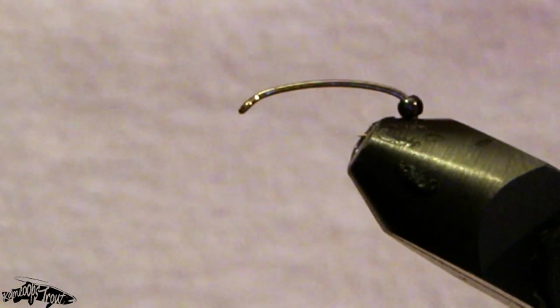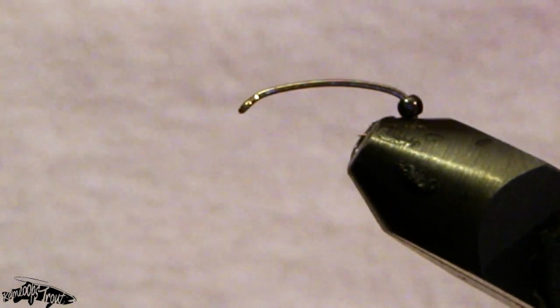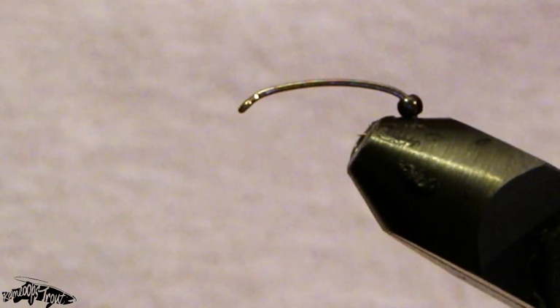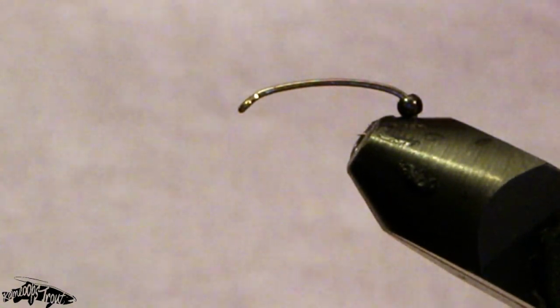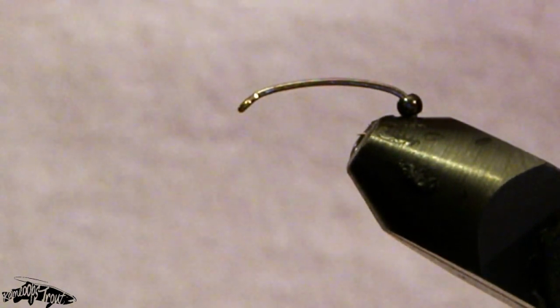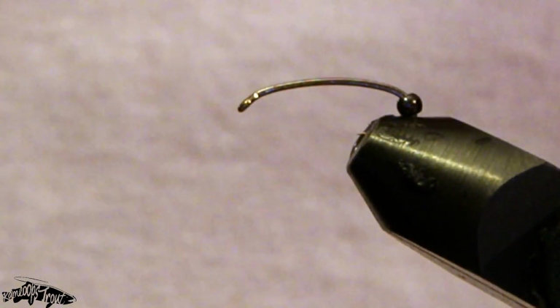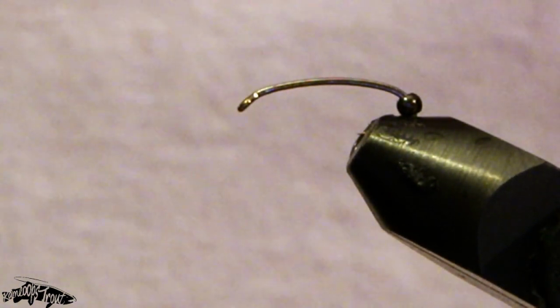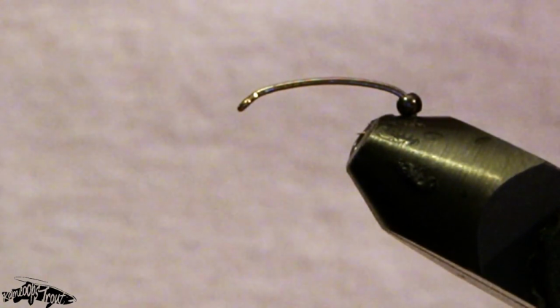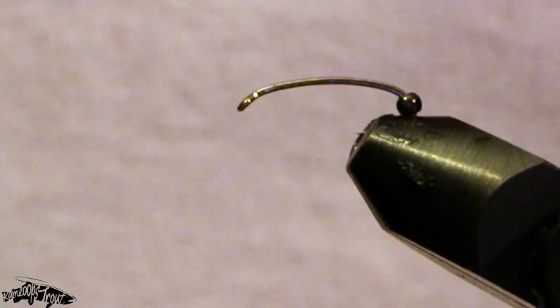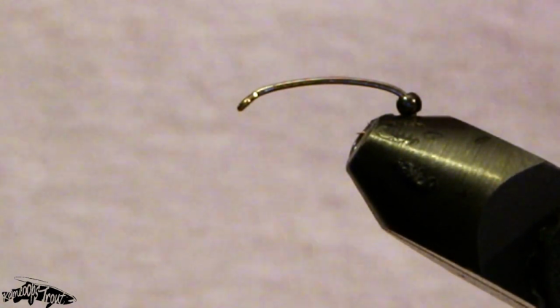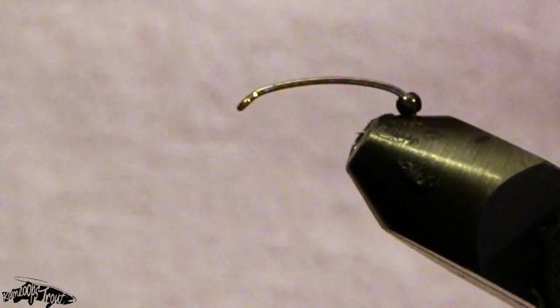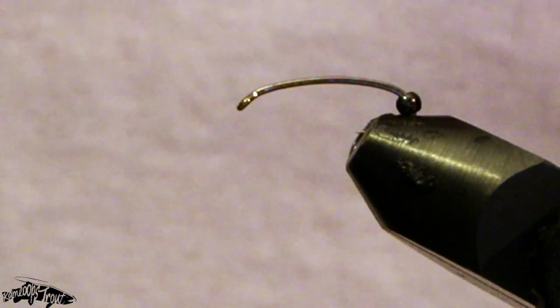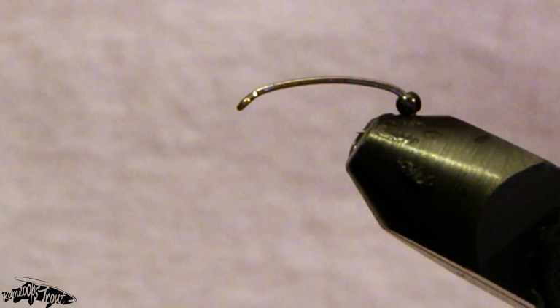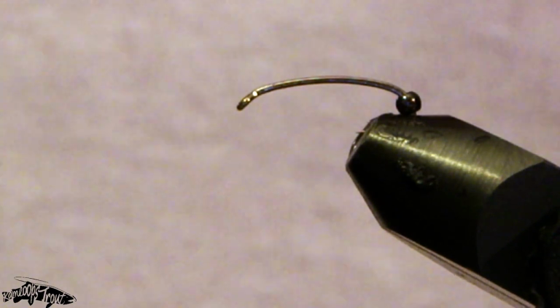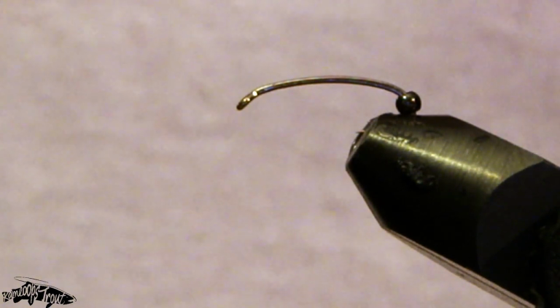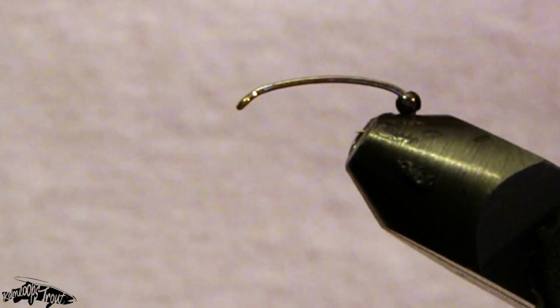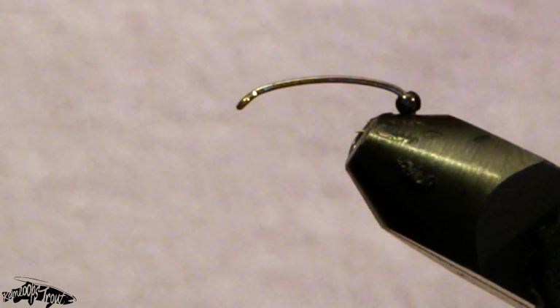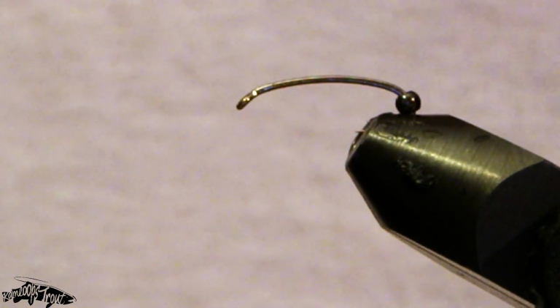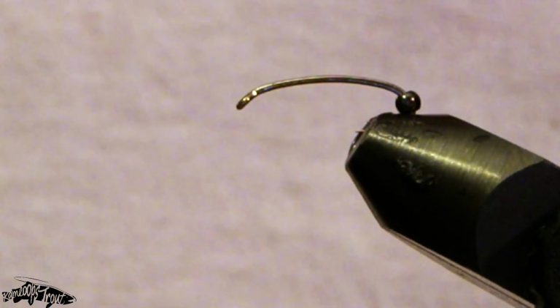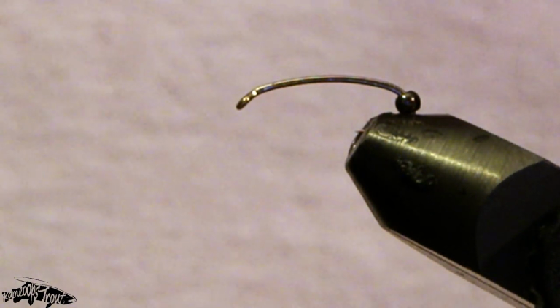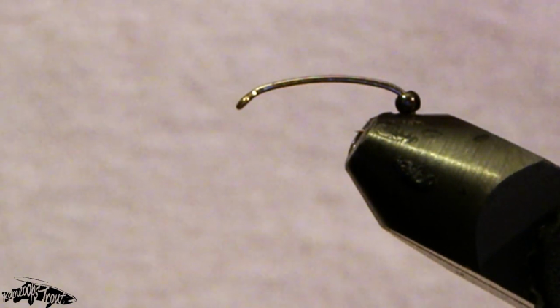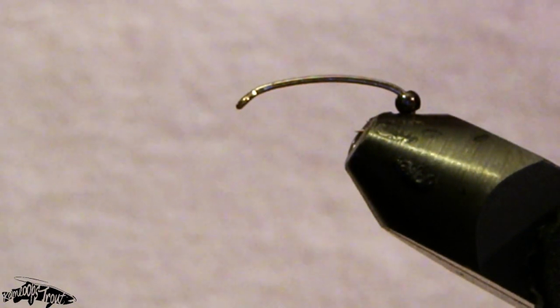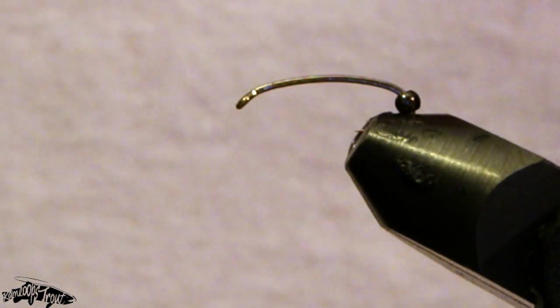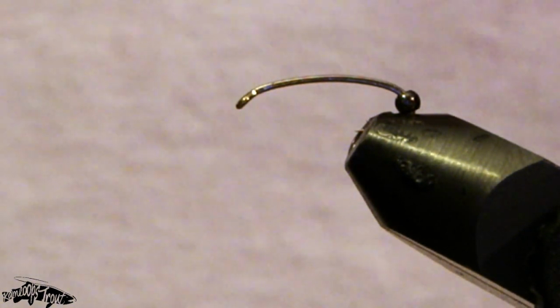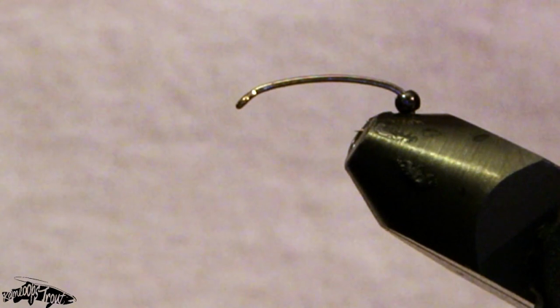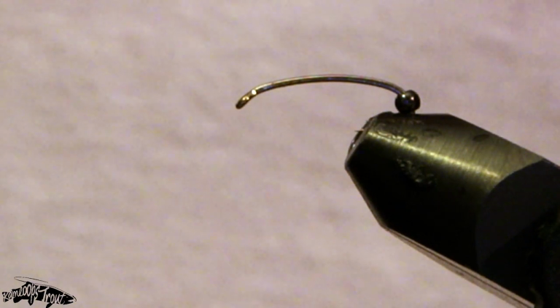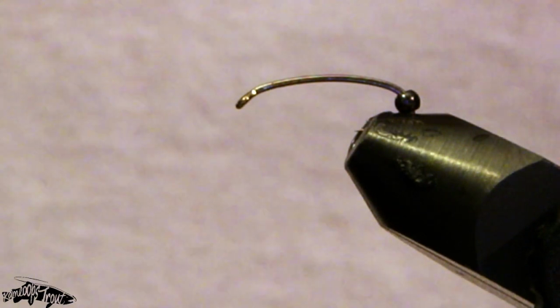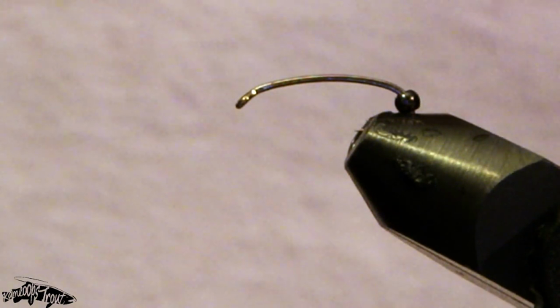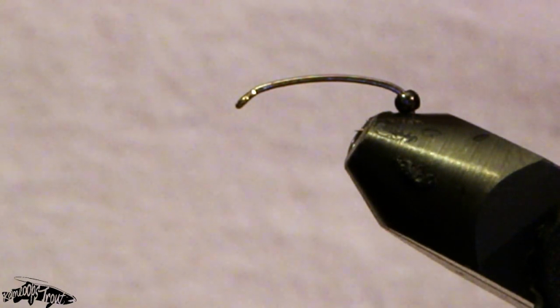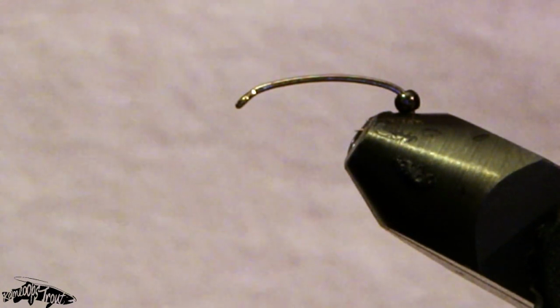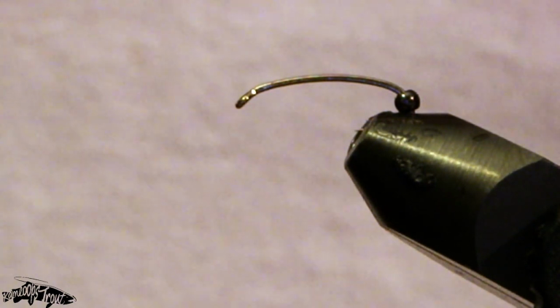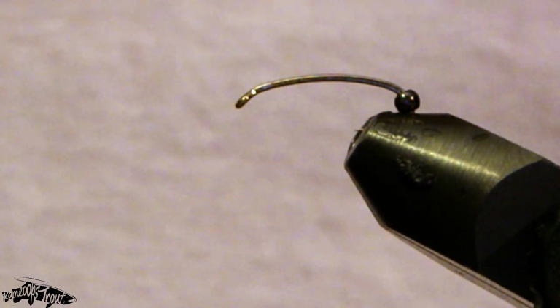Hi everyone, you're watching Kamloops Trout and tonight we're going to be tying up some Velvet Revolver Chironomids. It's a favorite in my fly box, a very good producer for the interior stillwaters of BC.